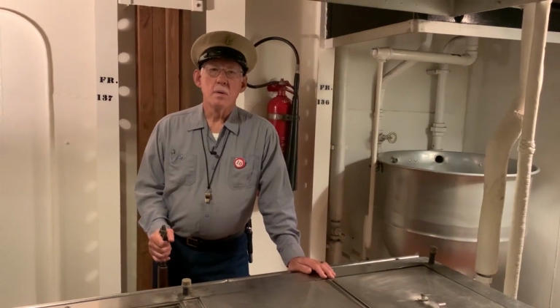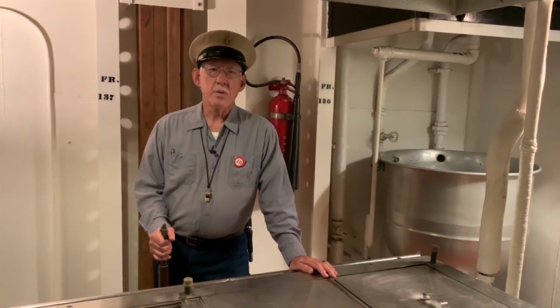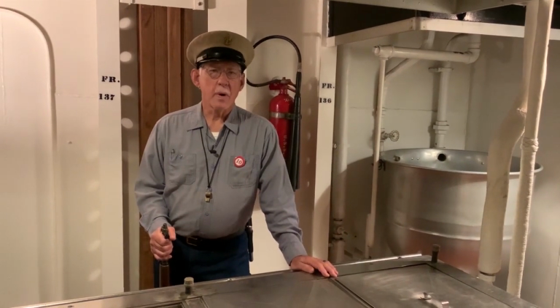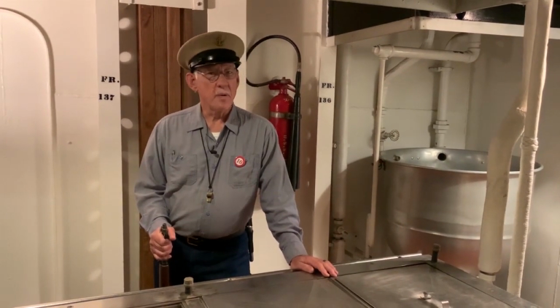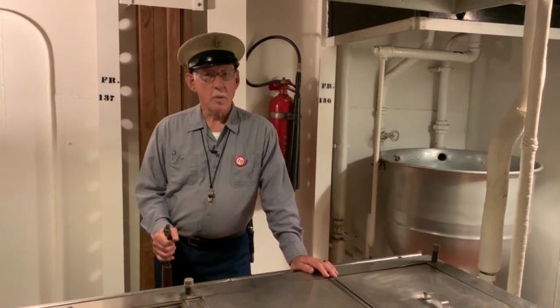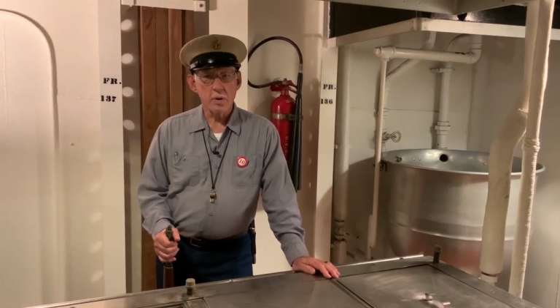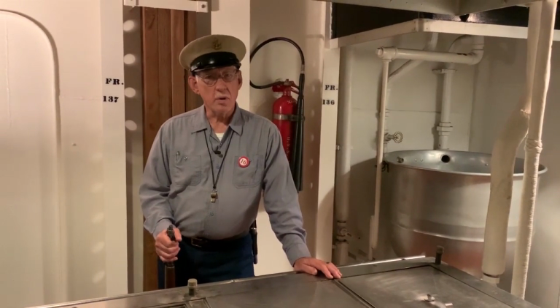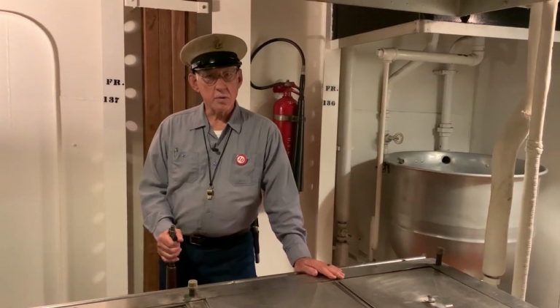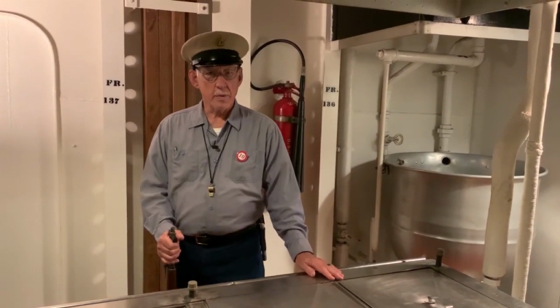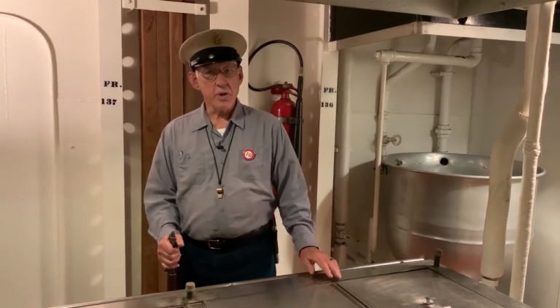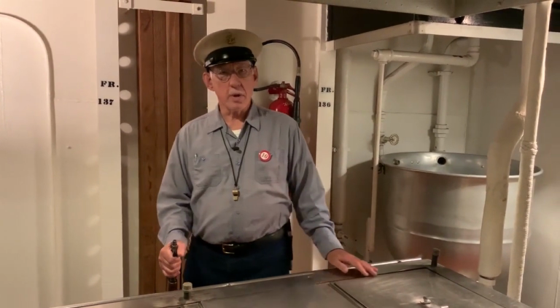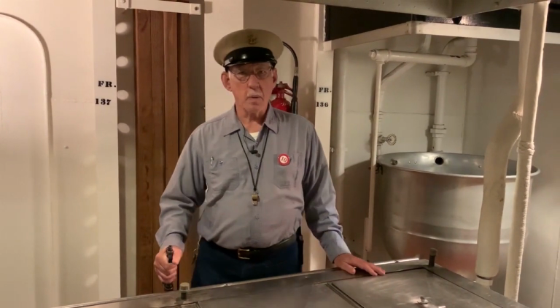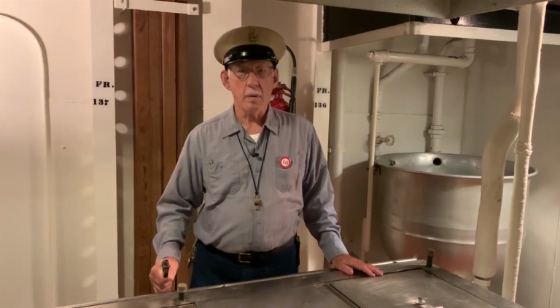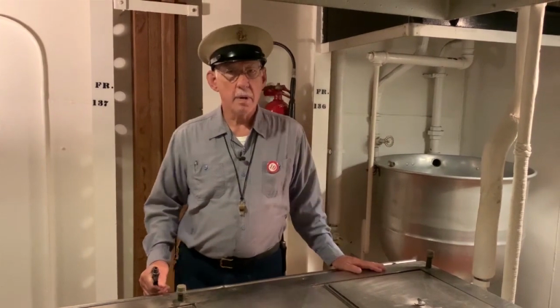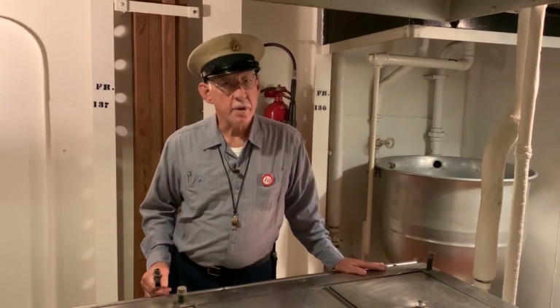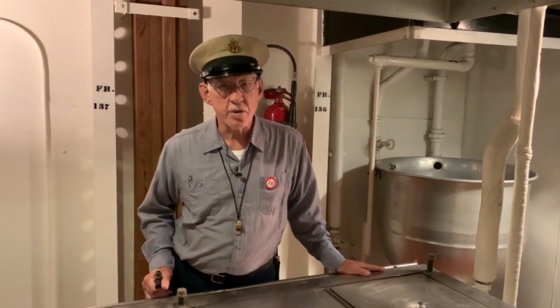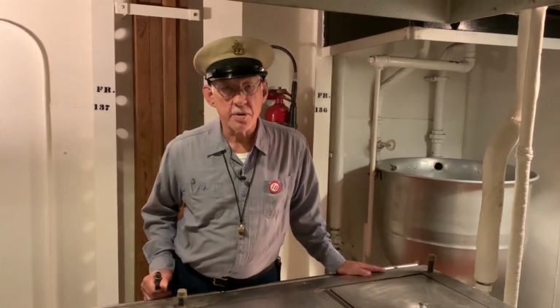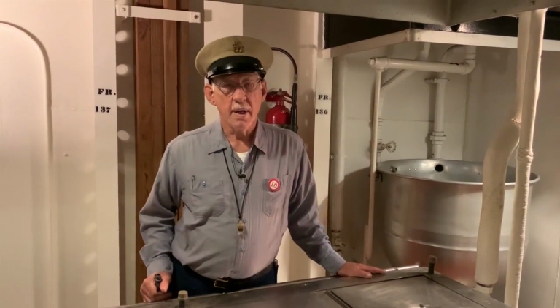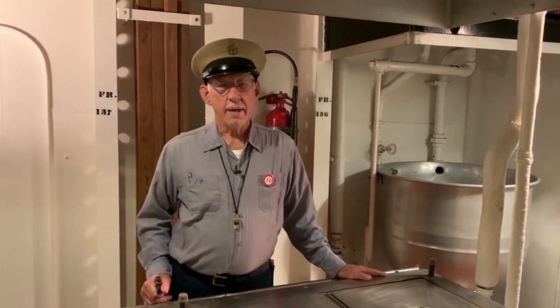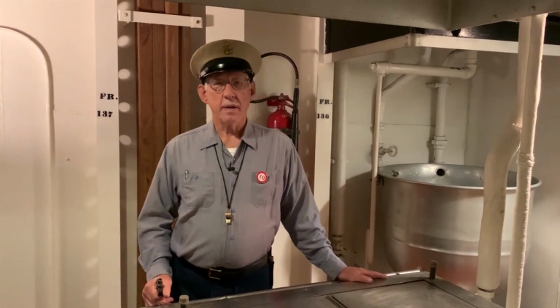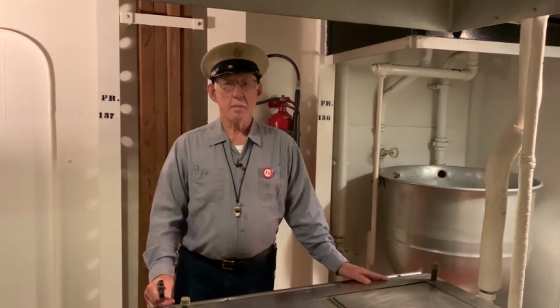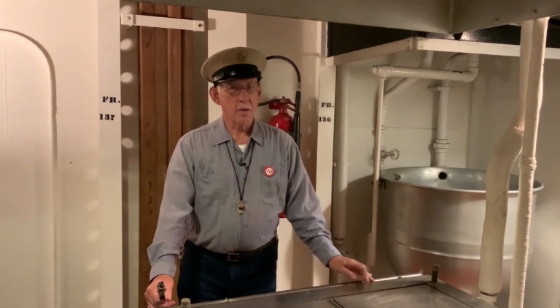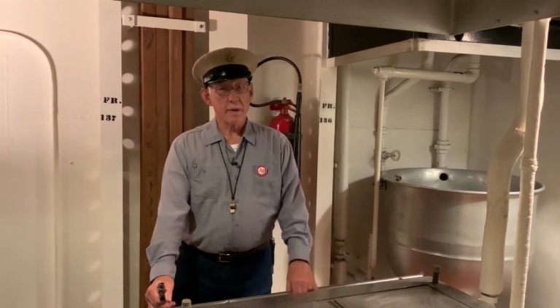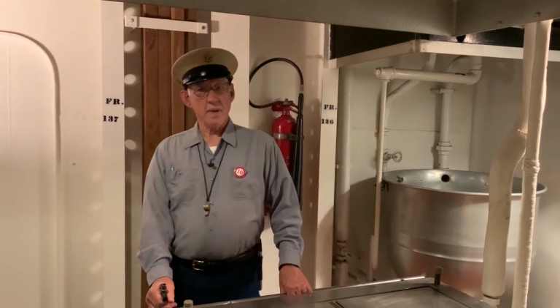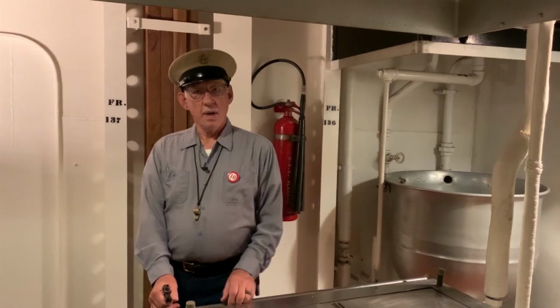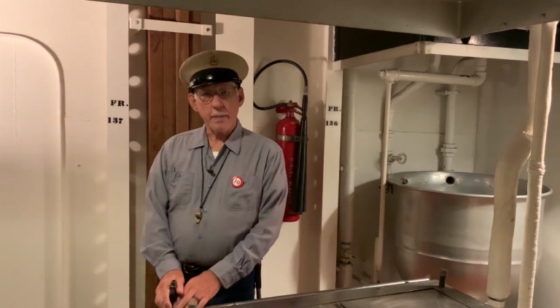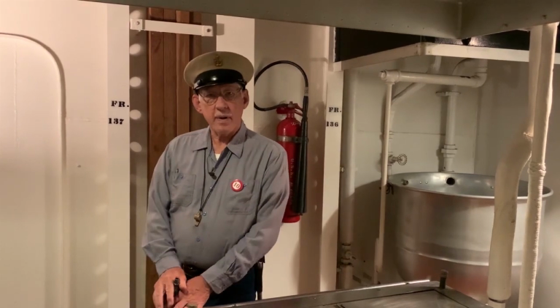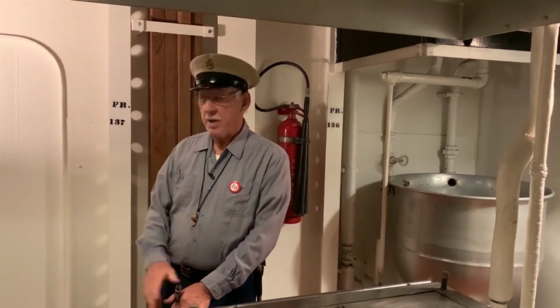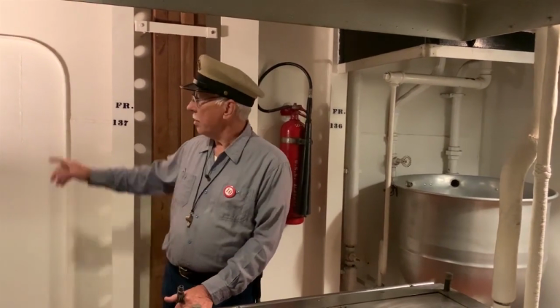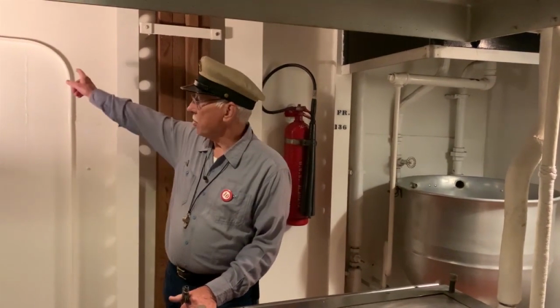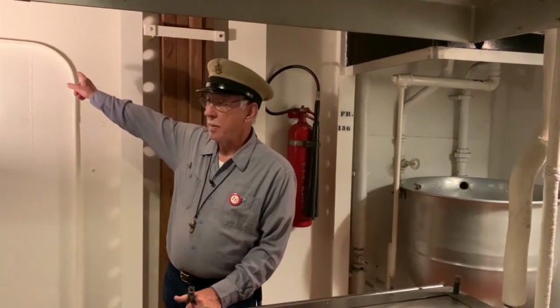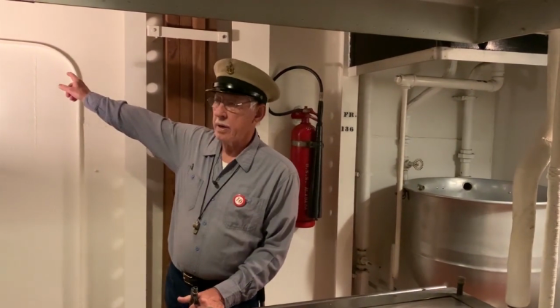So this is a story we heard from one of our World War II crew members who was here on a reunion one year. We were walking around listening to sea stories and the guy tells us about a story when they were having a meal in this compartment back here.